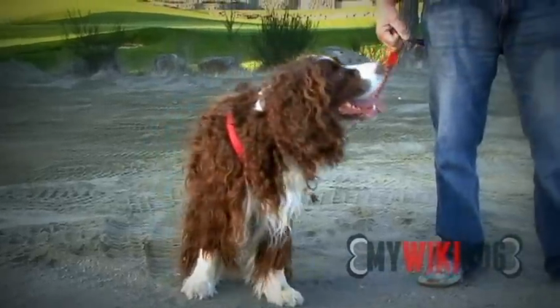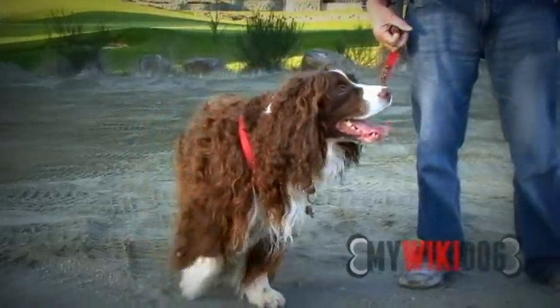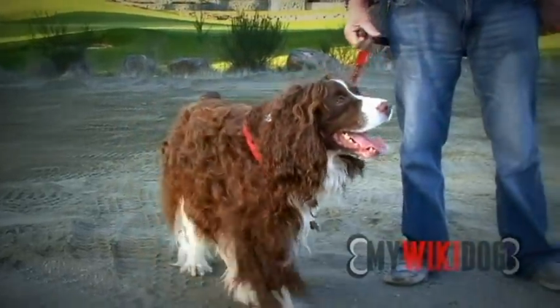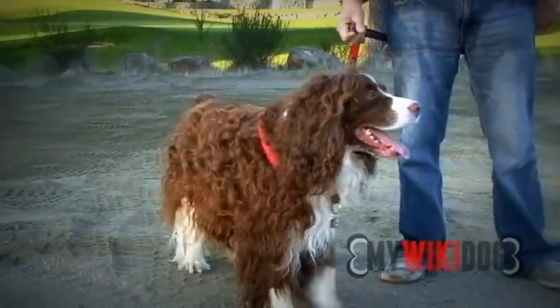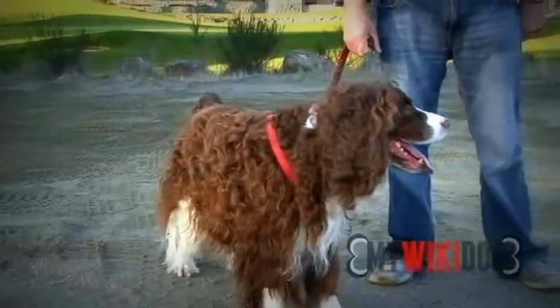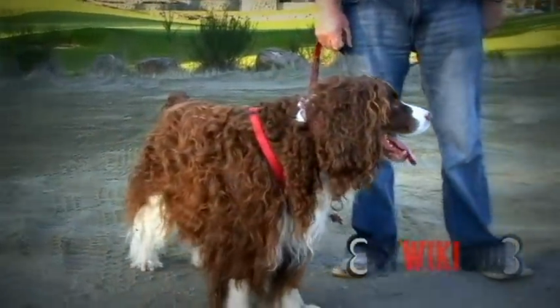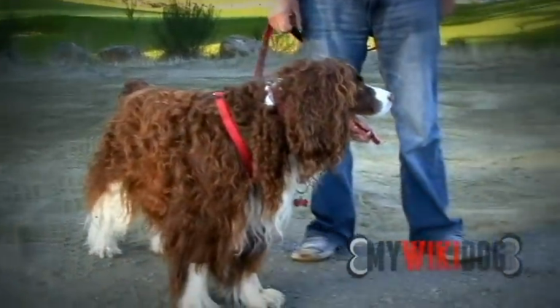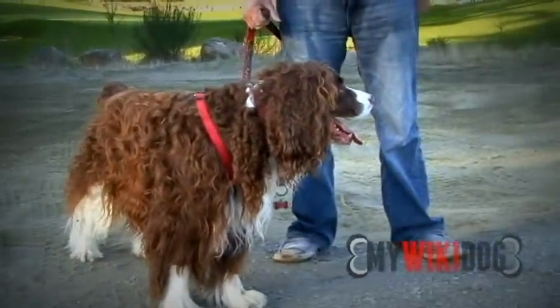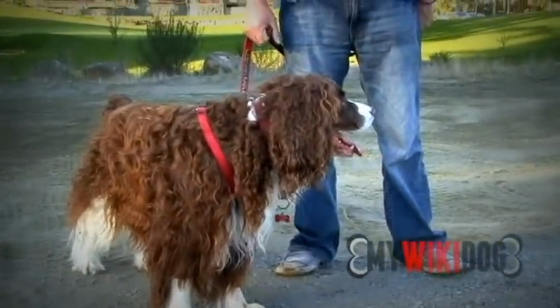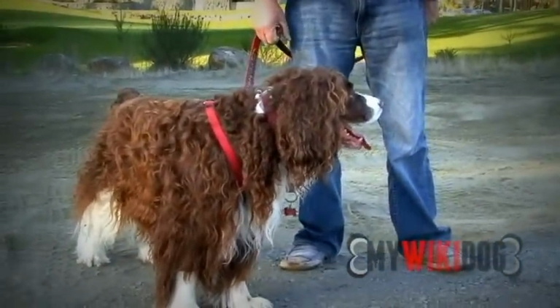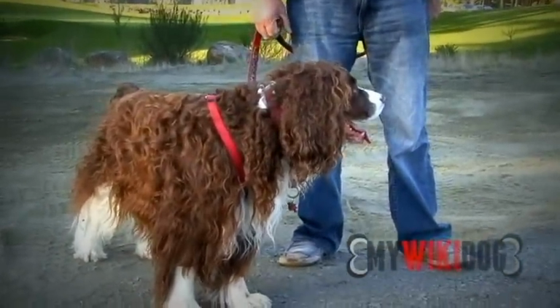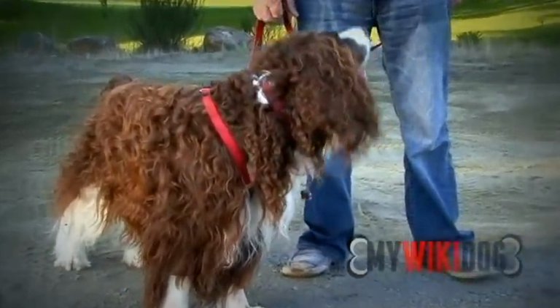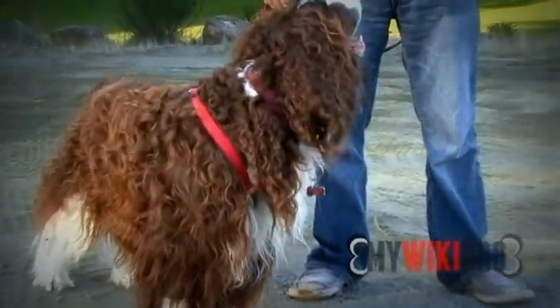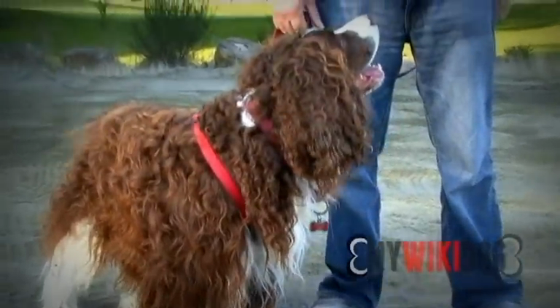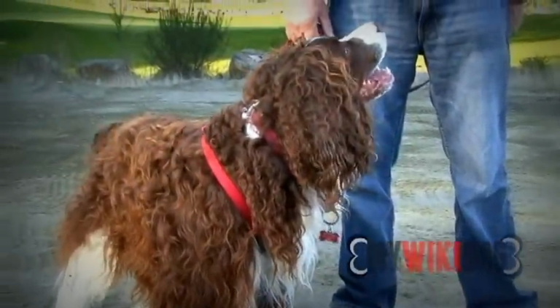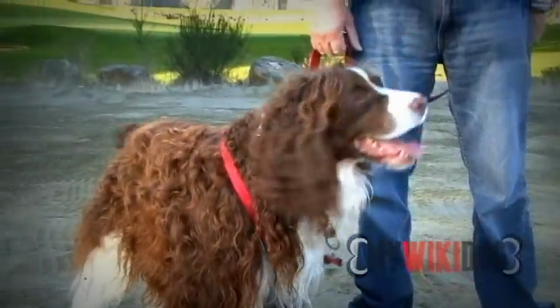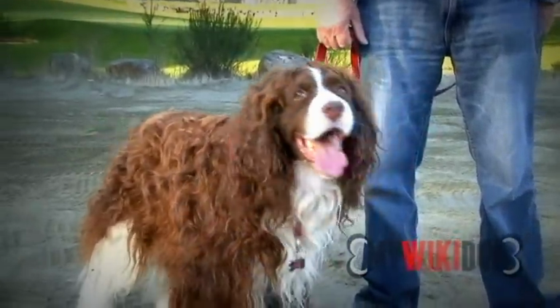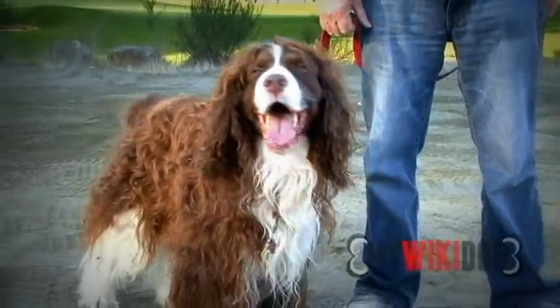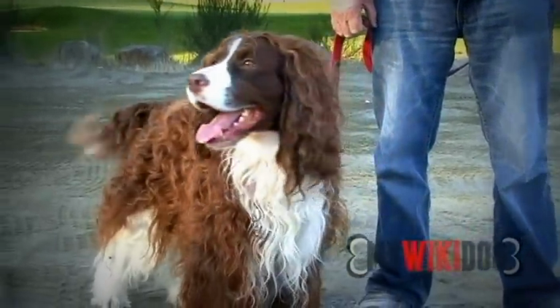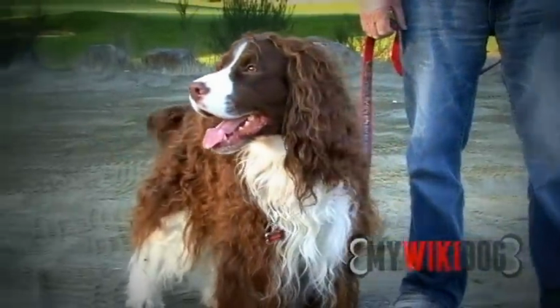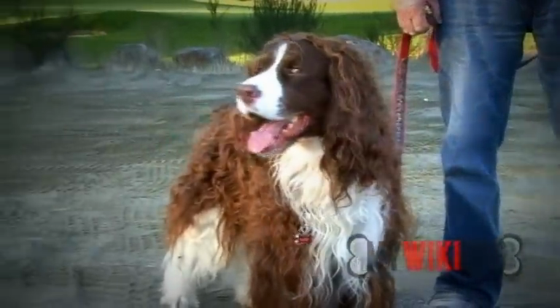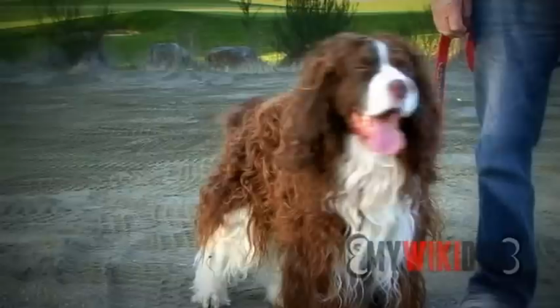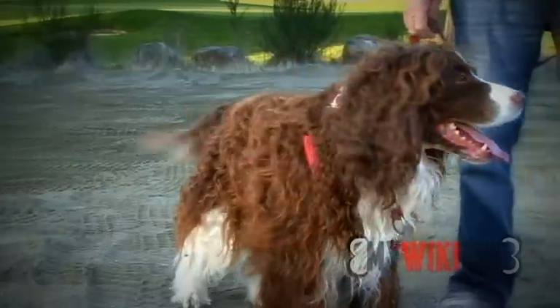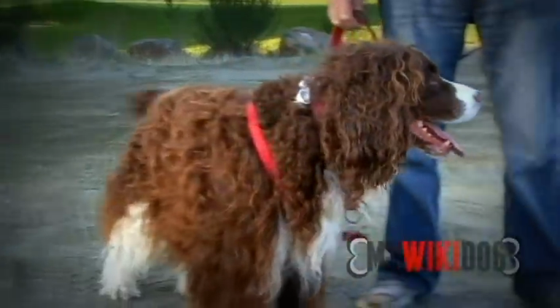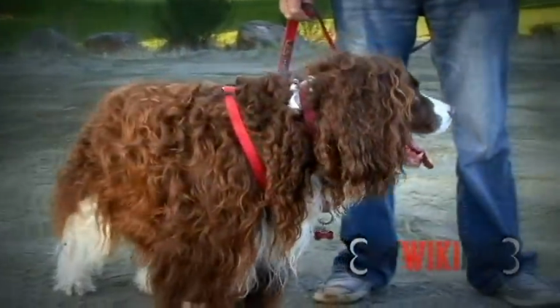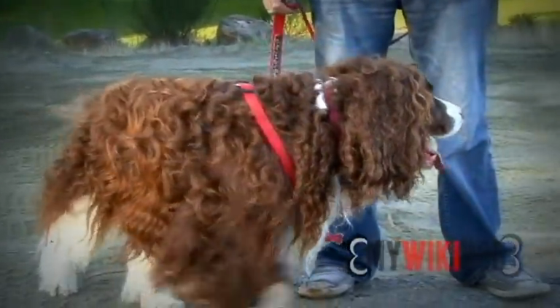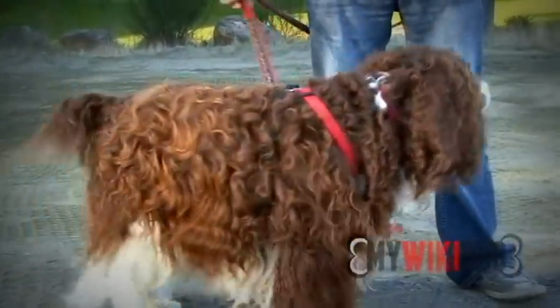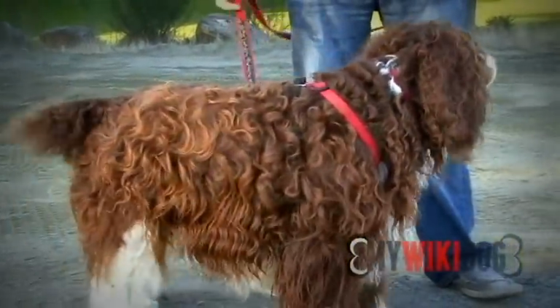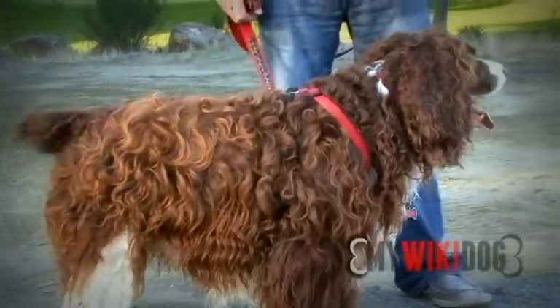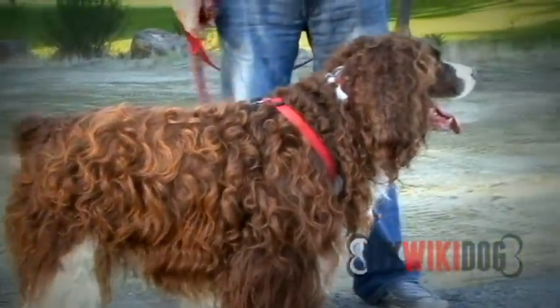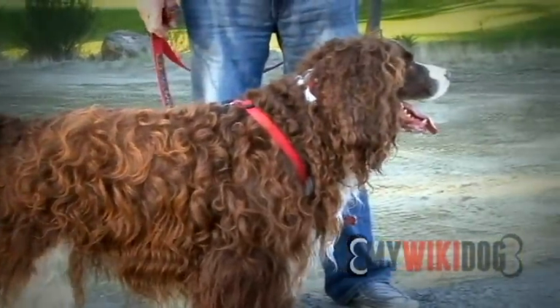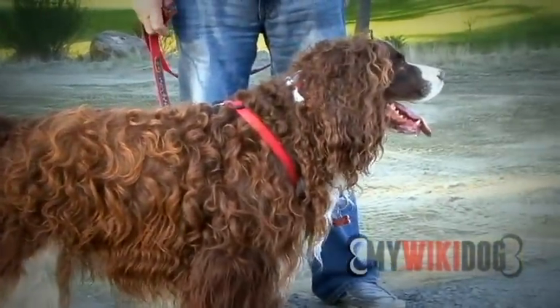I do reflexology and he just goes really quiet and he lies underneath the patient, which is really nice for the patient because you've got that dog energy.